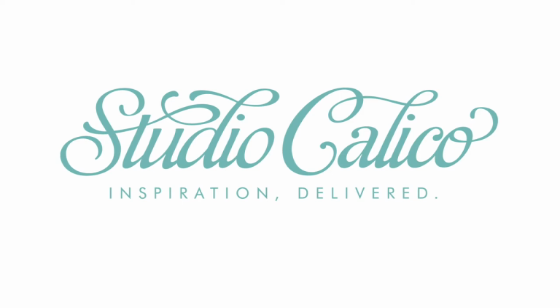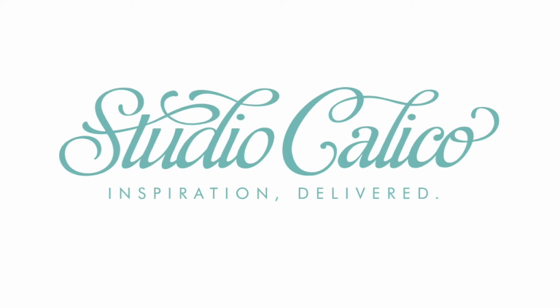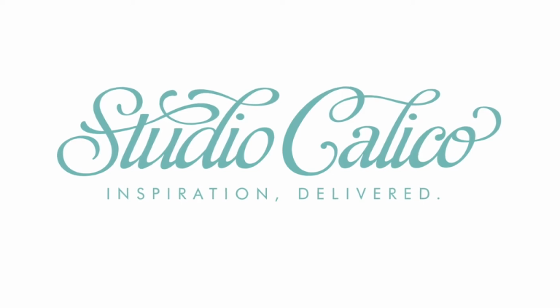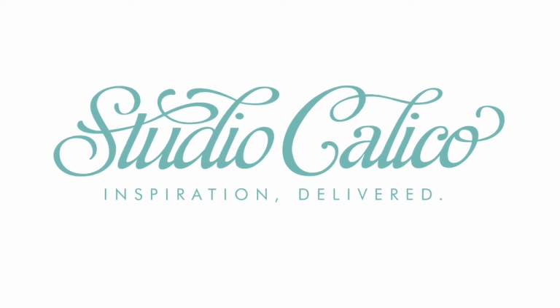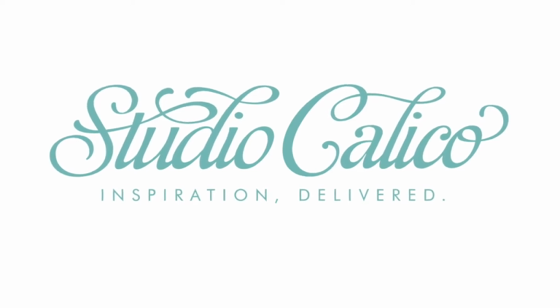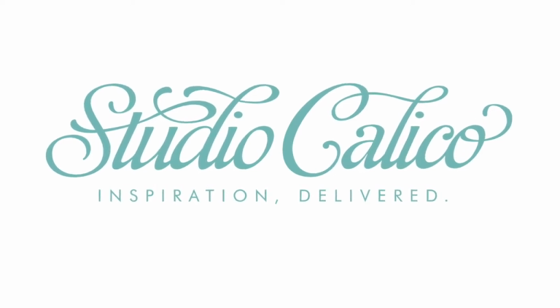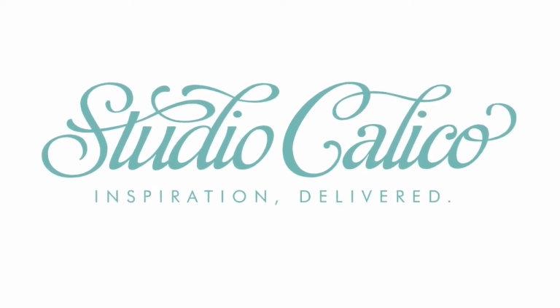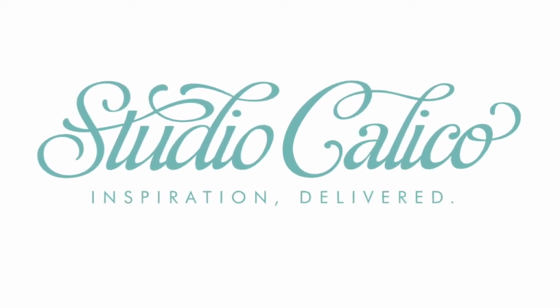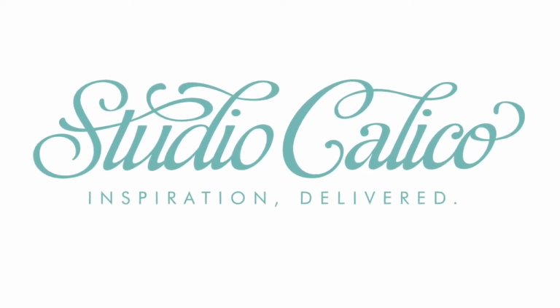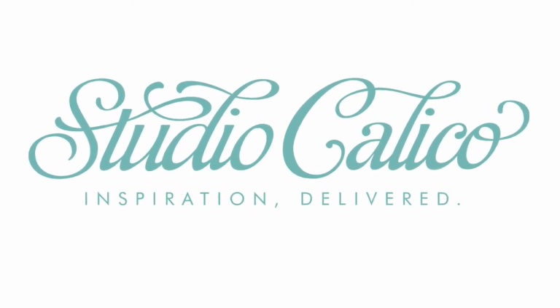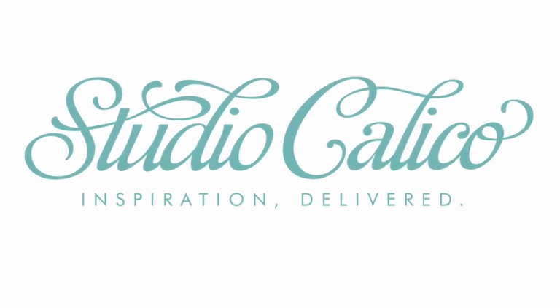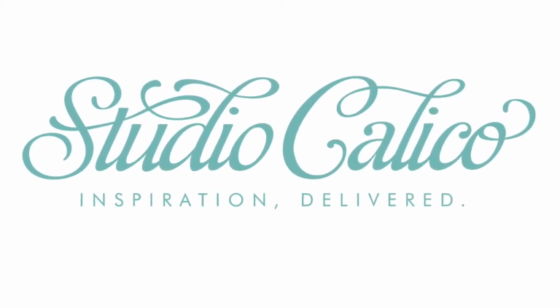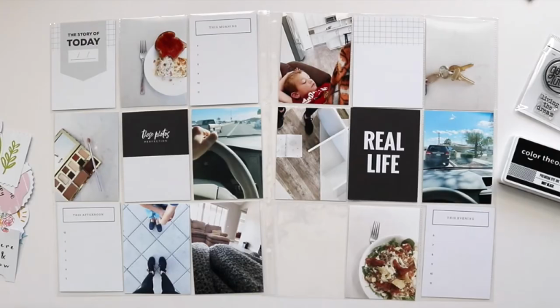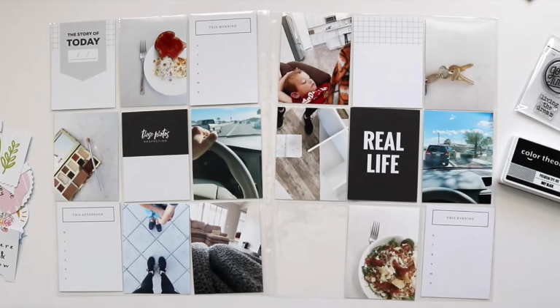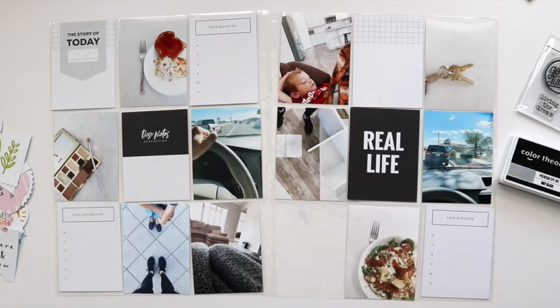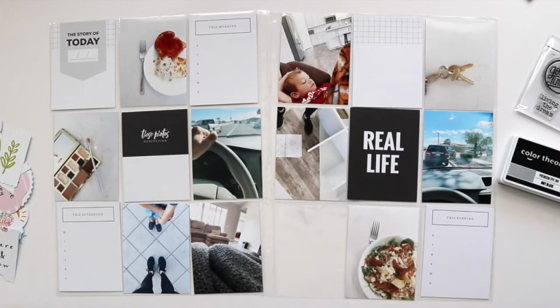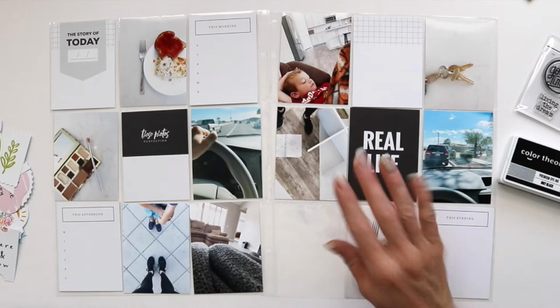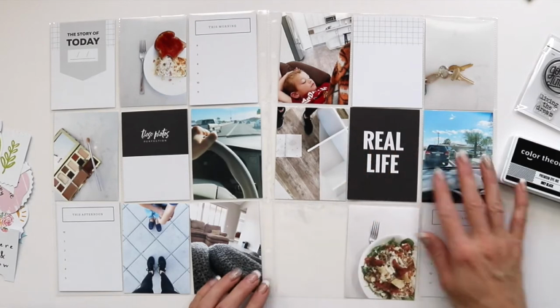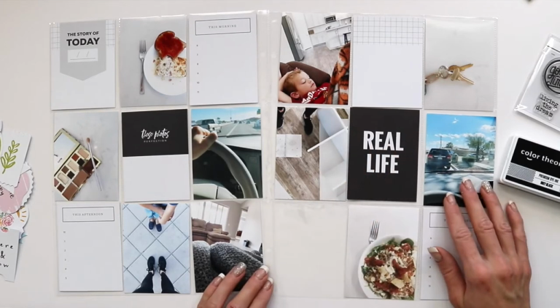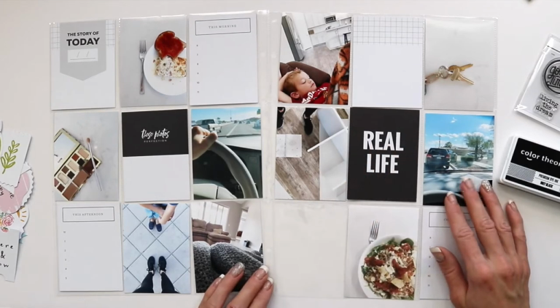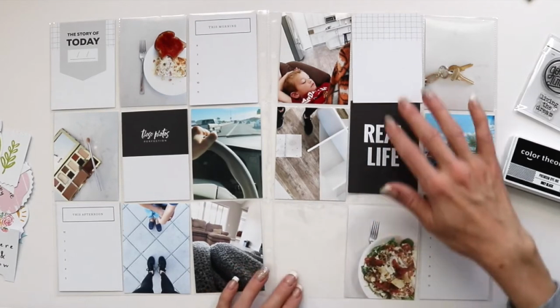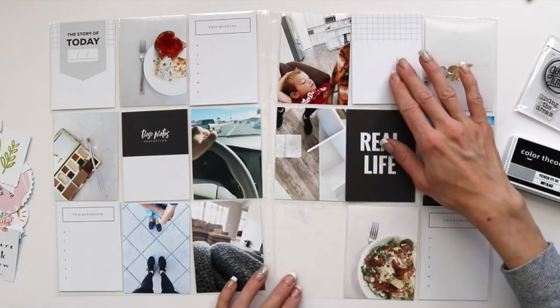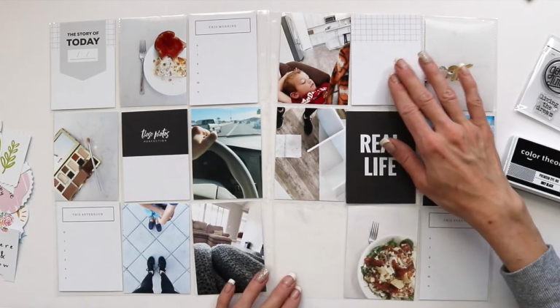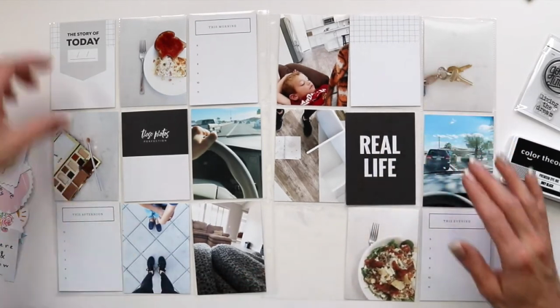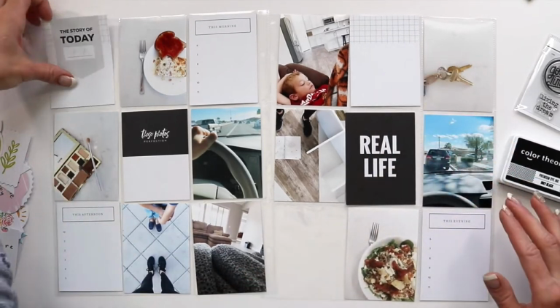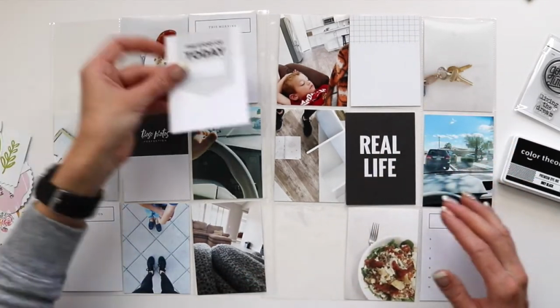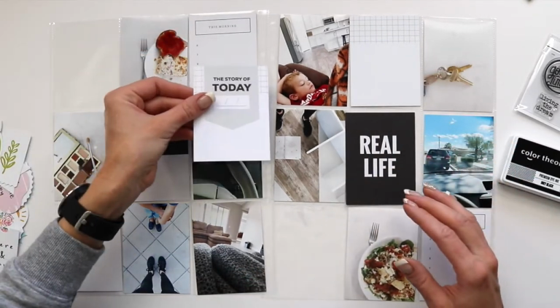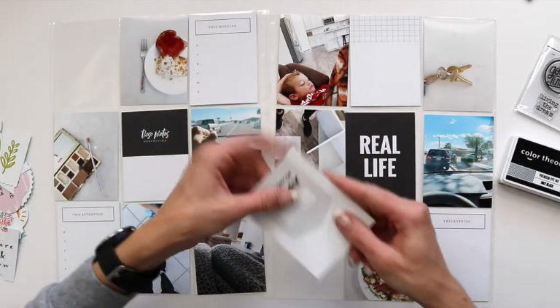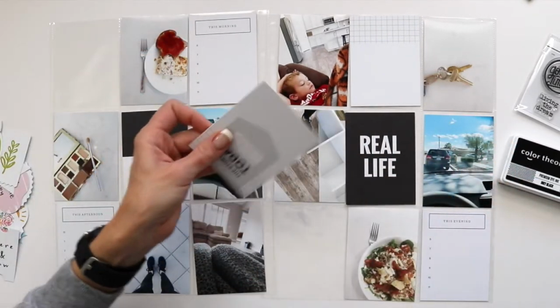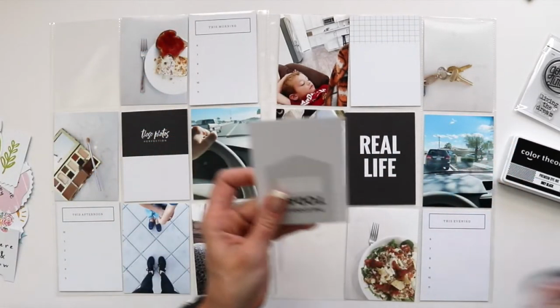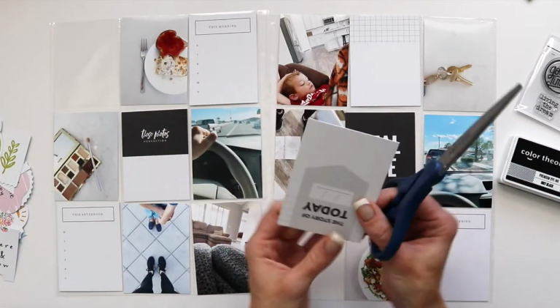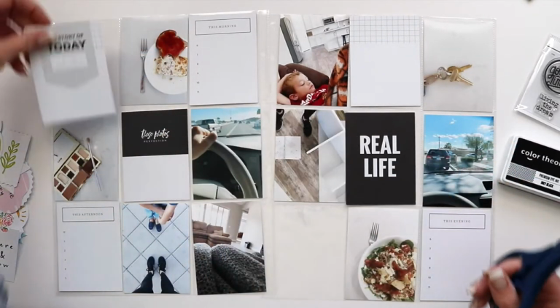Hi, Candice here, and today I am sharing a documenter spread I put together using the Be Happy March documenter kit.